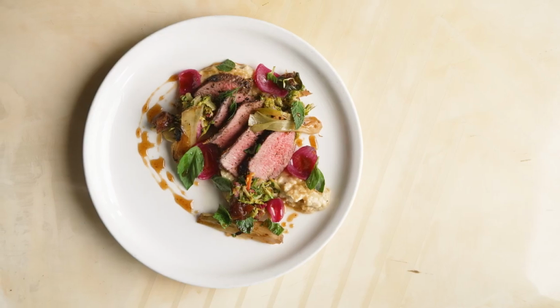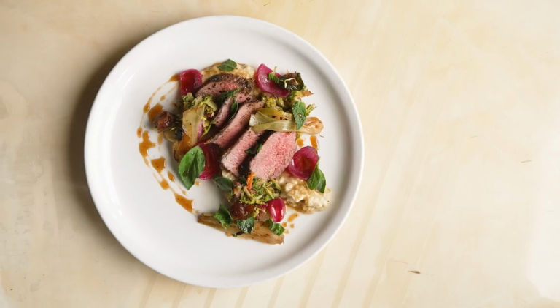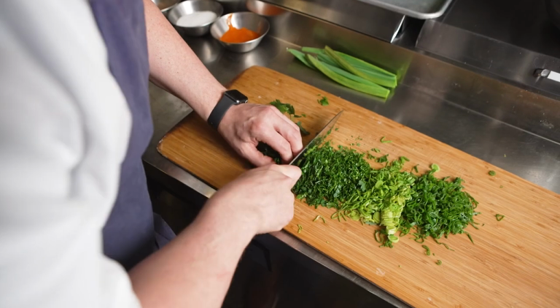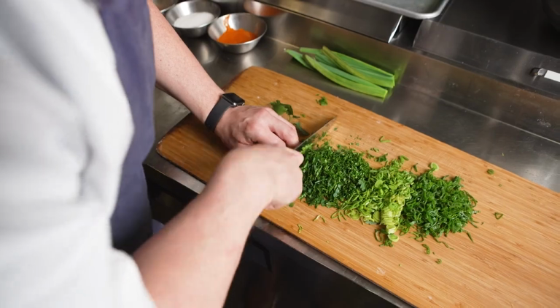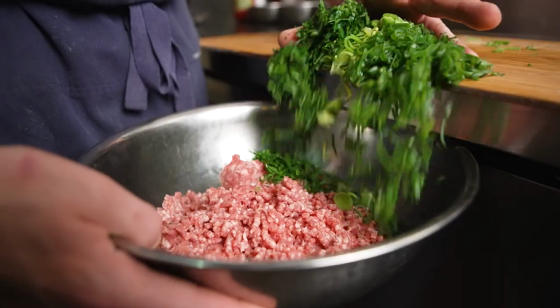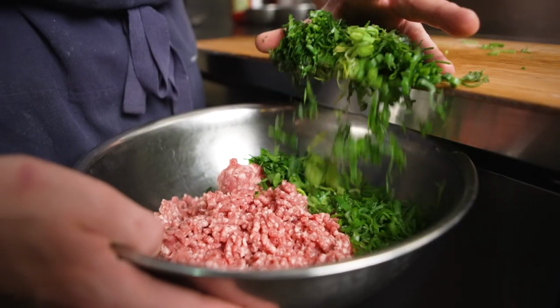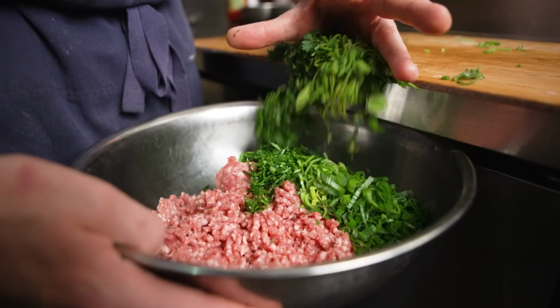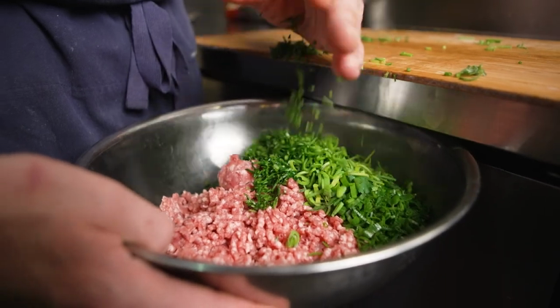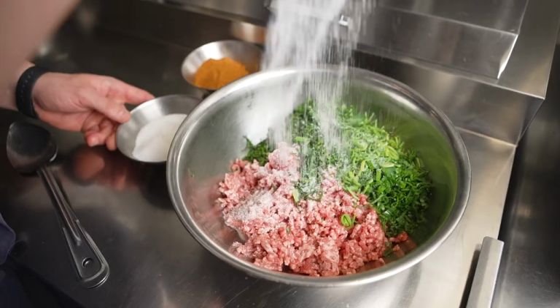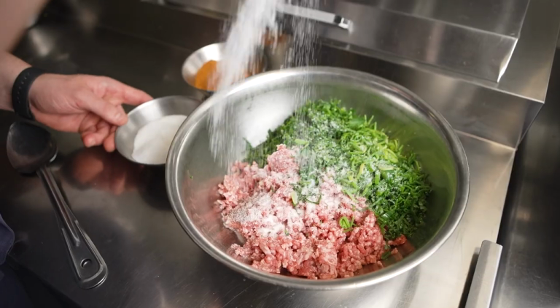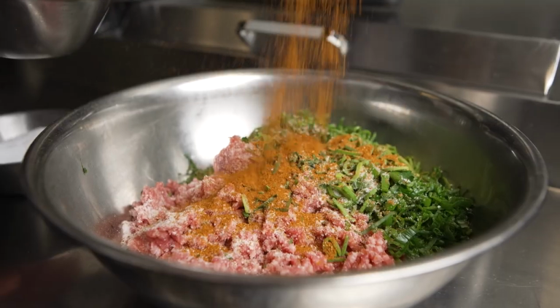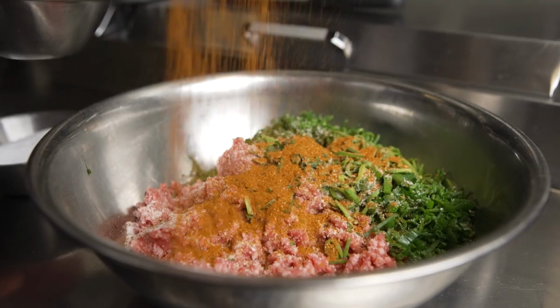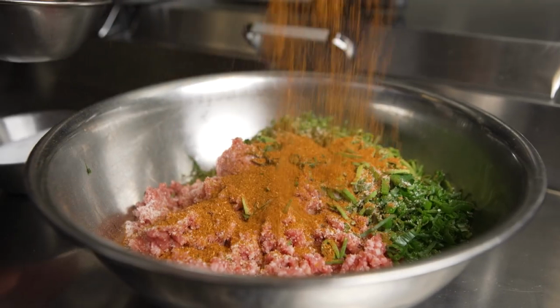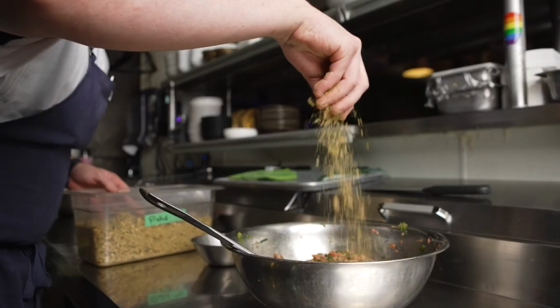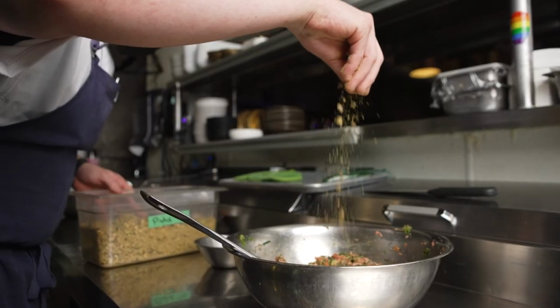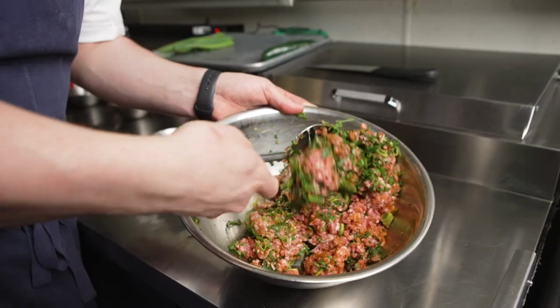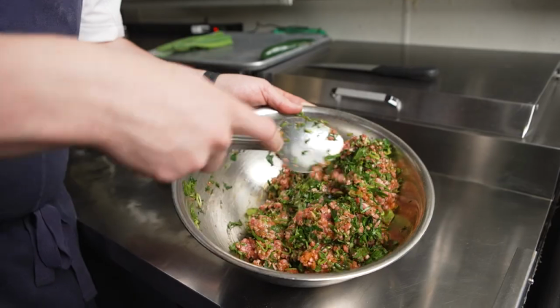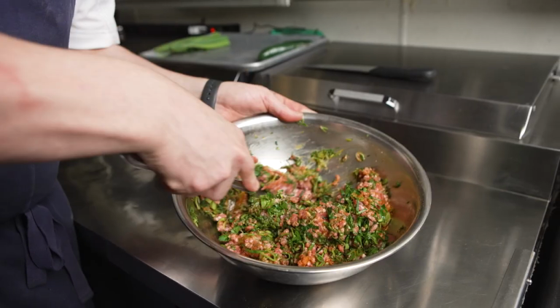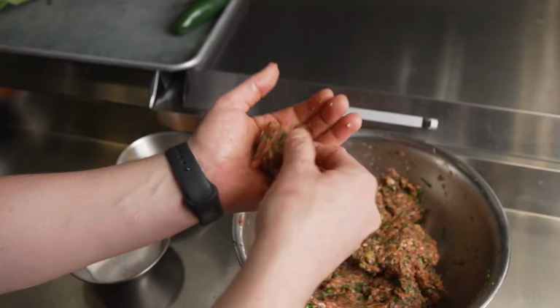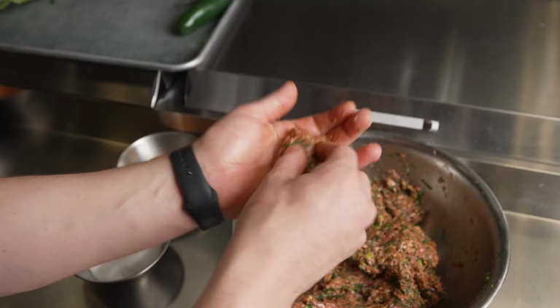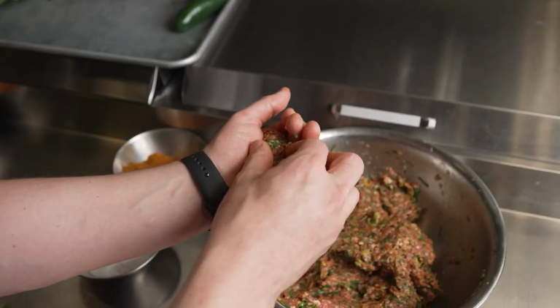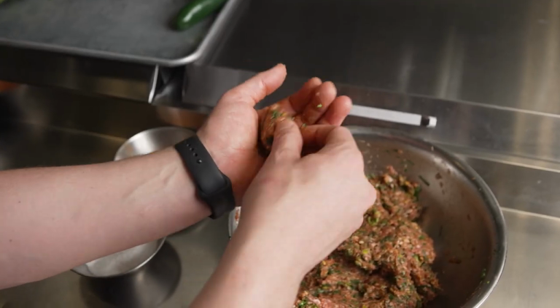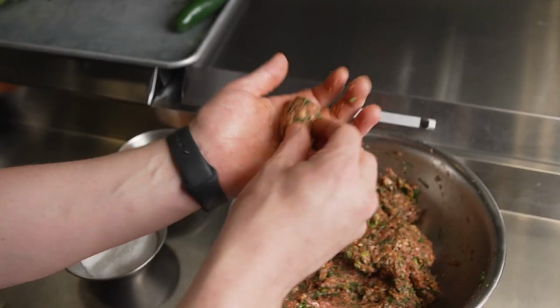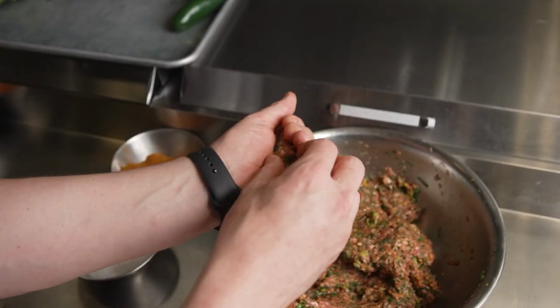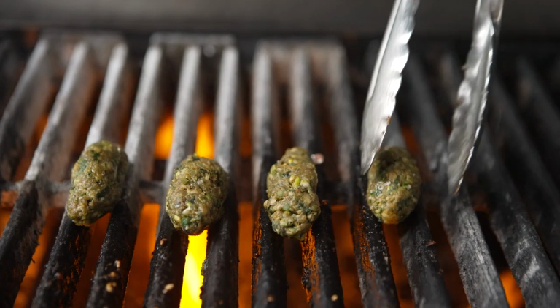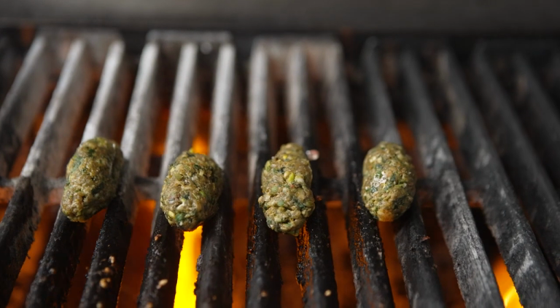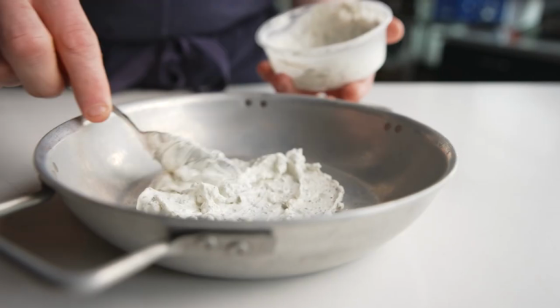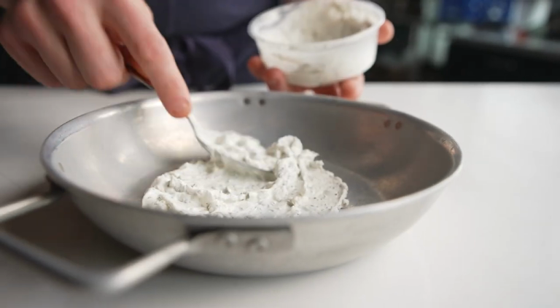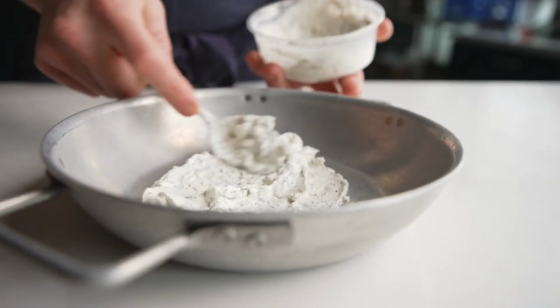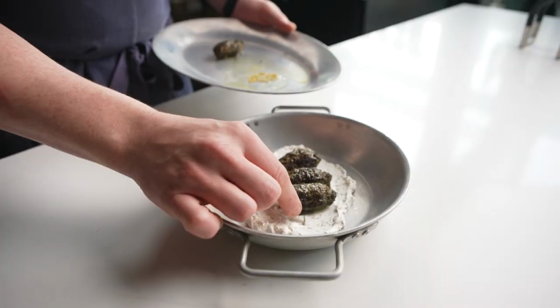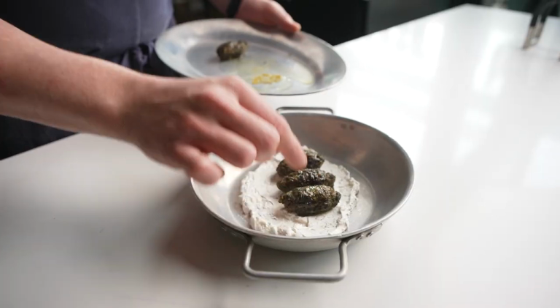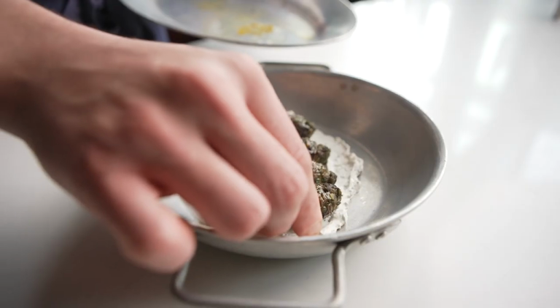Another cut of American lamb that I like to use is the shoulder. We like to make our own ground lamb here in house, and the lamb shoulder has a wonderful marbling between the meat and the fat, and we grind that and make dishes such as our lamb biajeen and our ground lamb kefta.